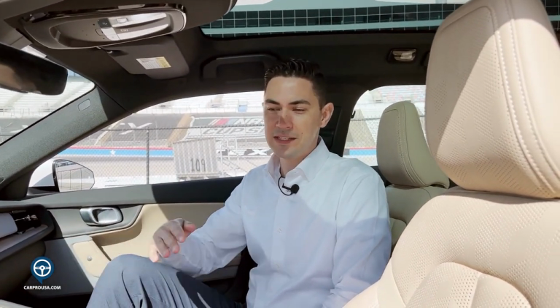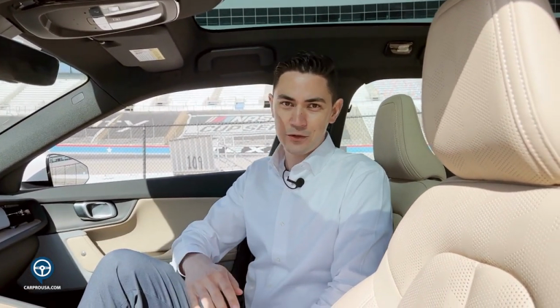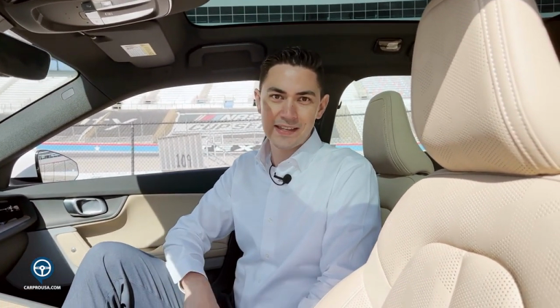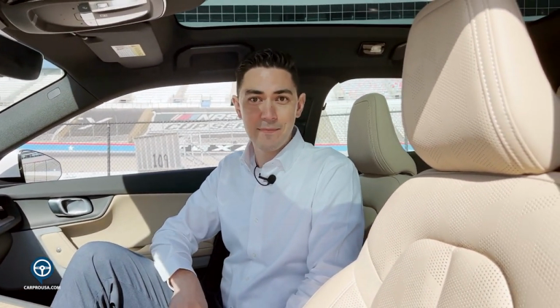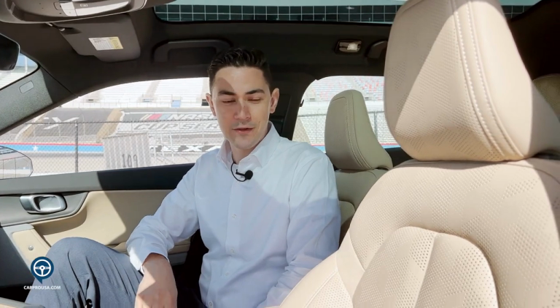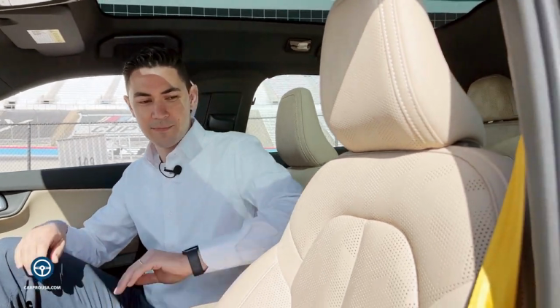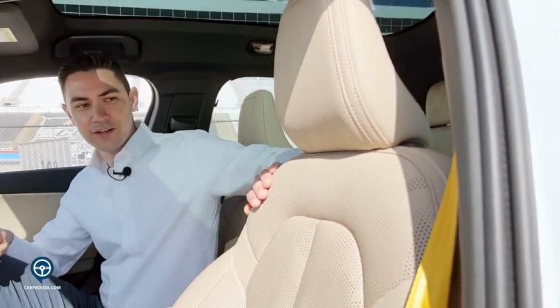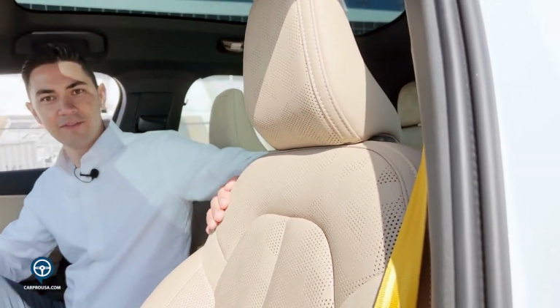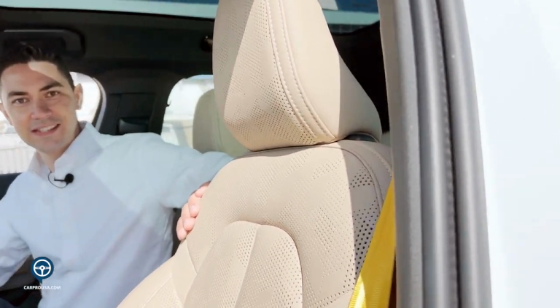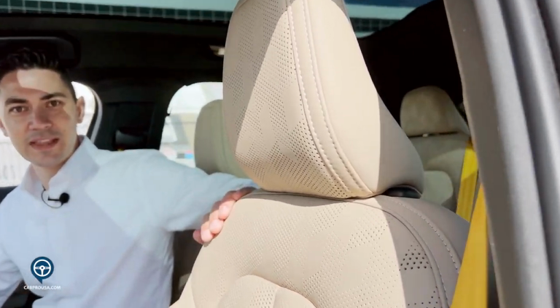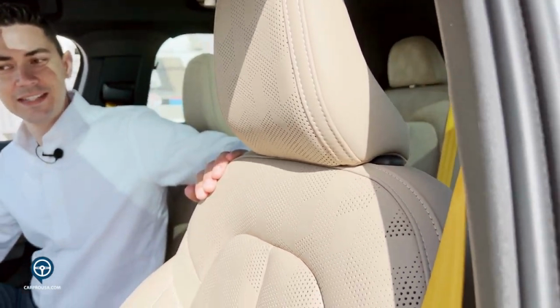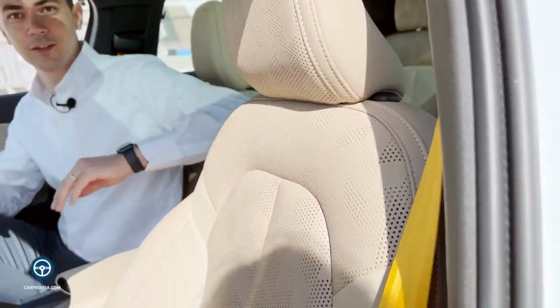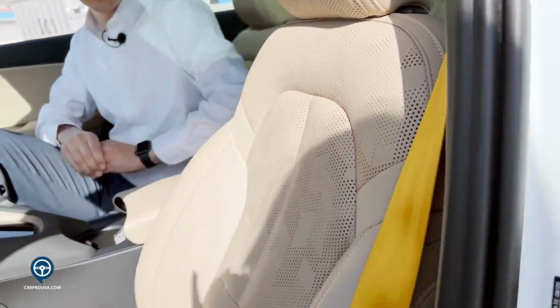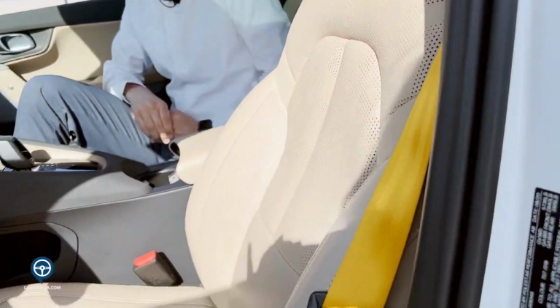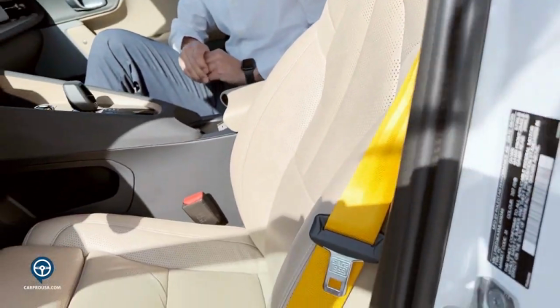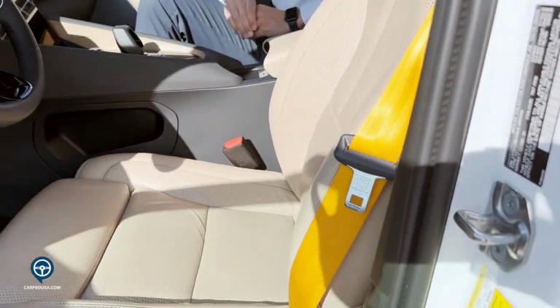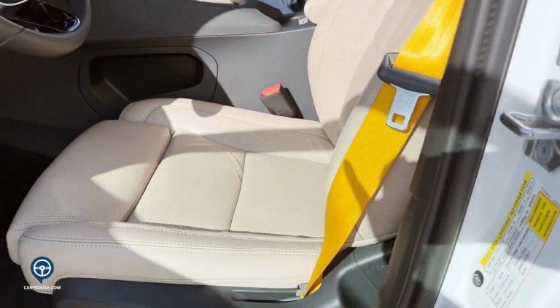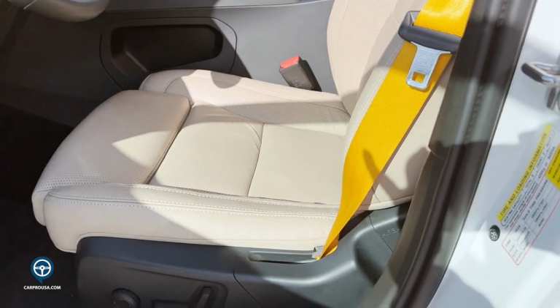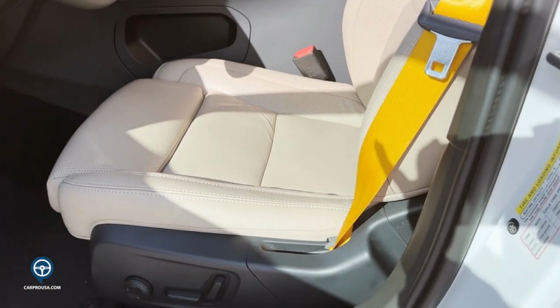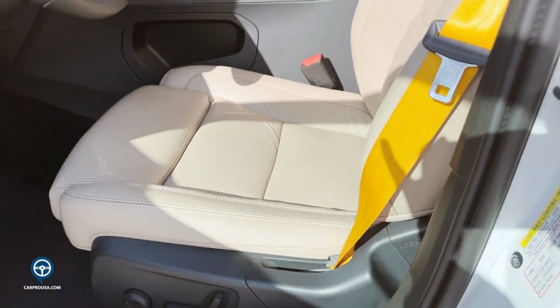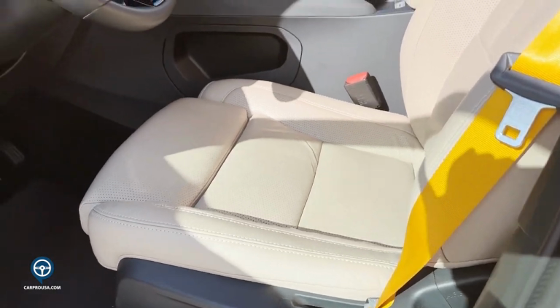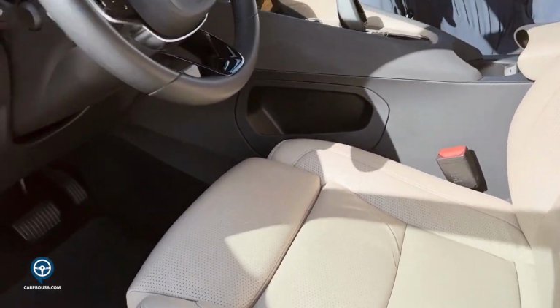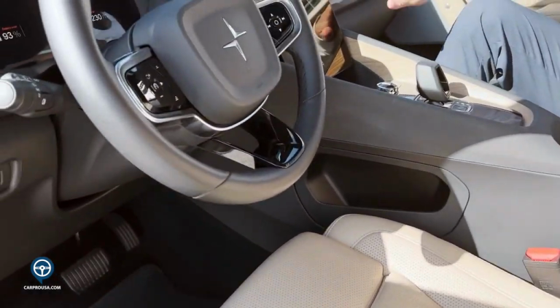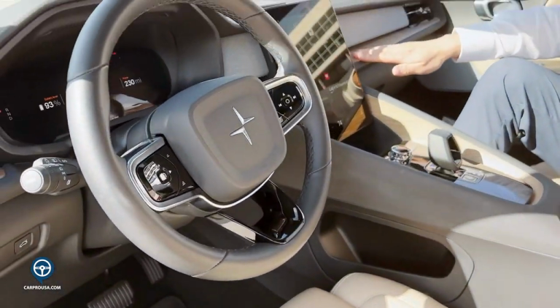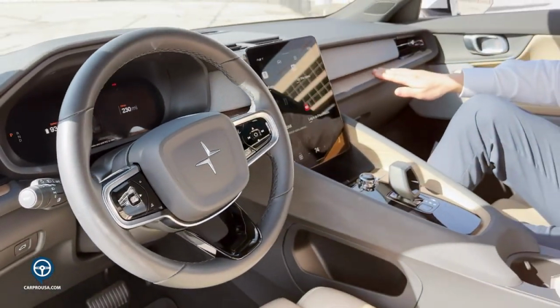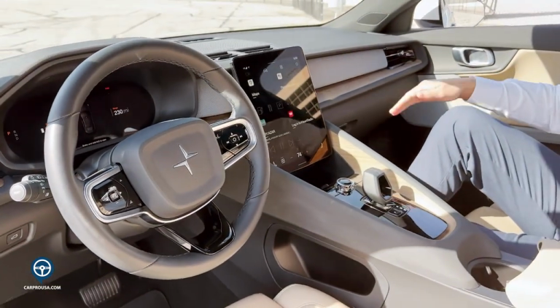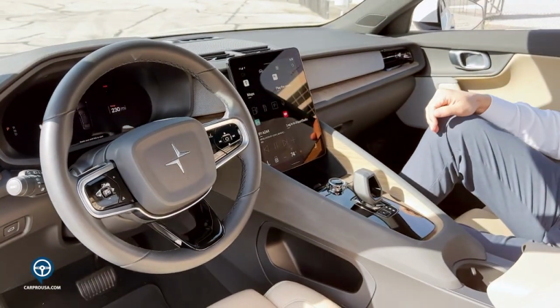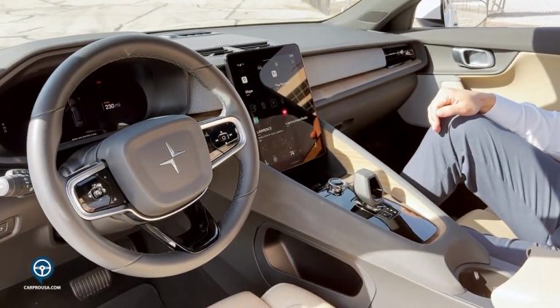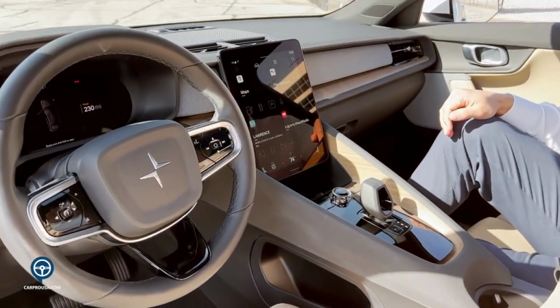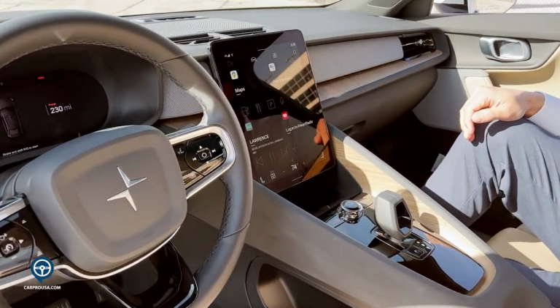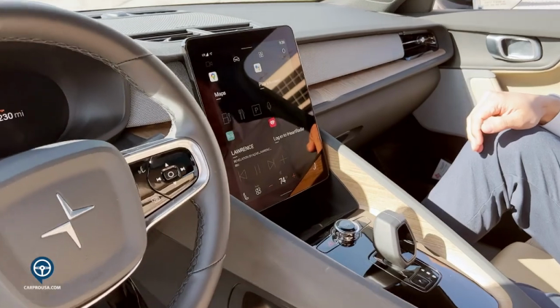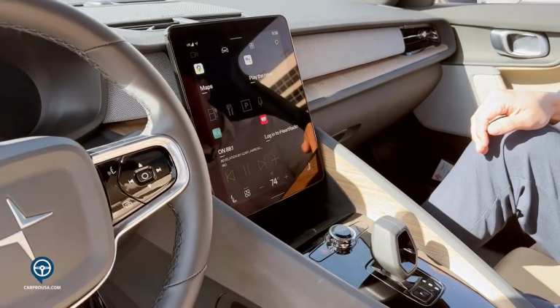This vehicle does have Nappa leather. The Nappa leather does have vented seats as well as heated and cooled front and passenger seats, as well as a heated steering wheel. This vehicle also has true wood grain — it is real wood, not artificial.